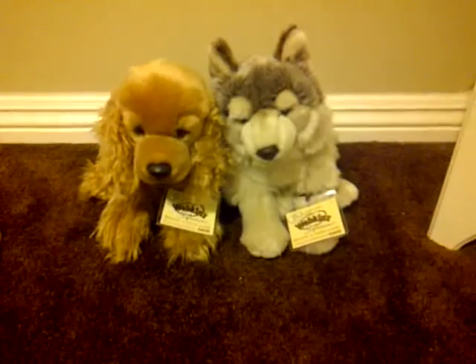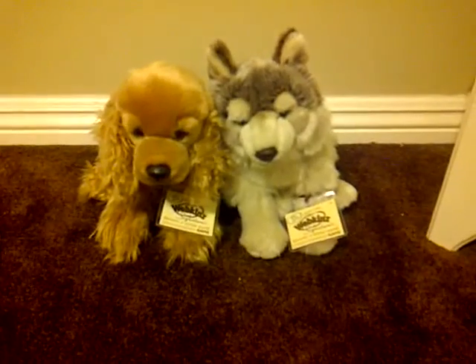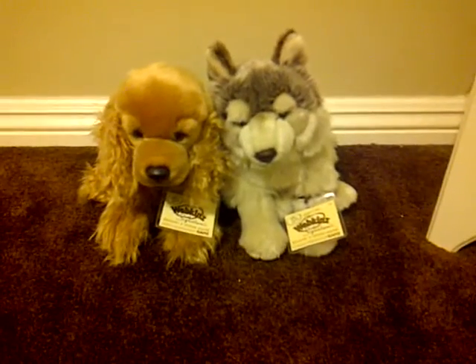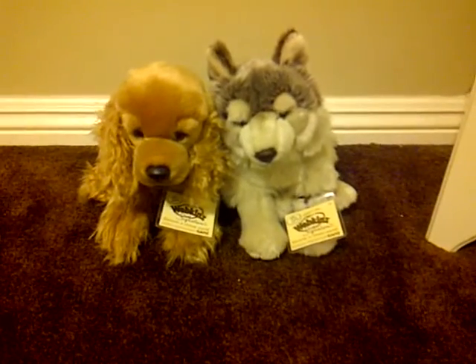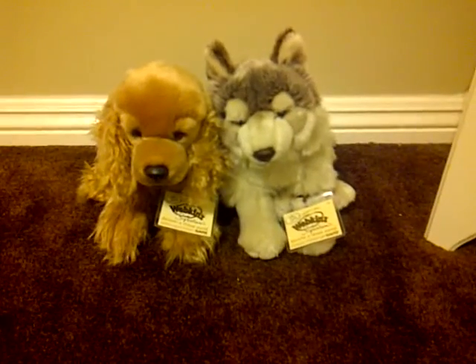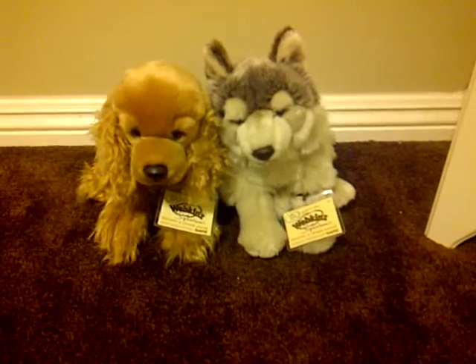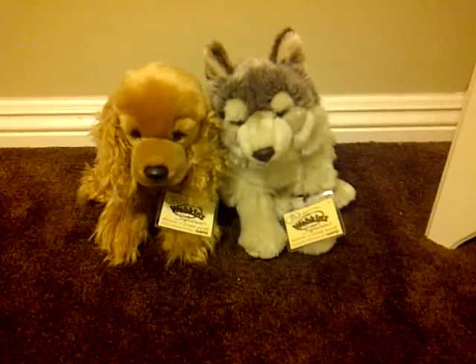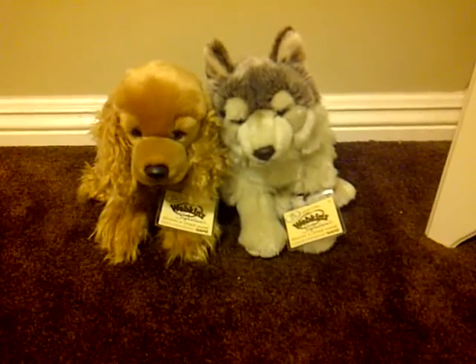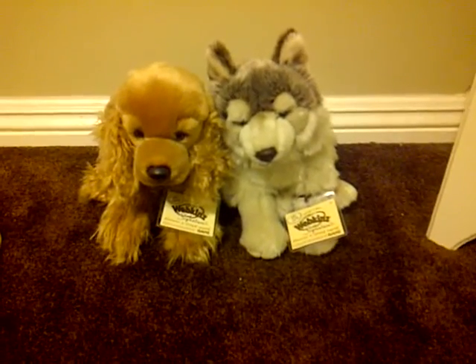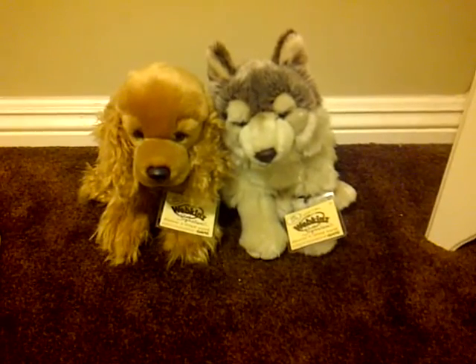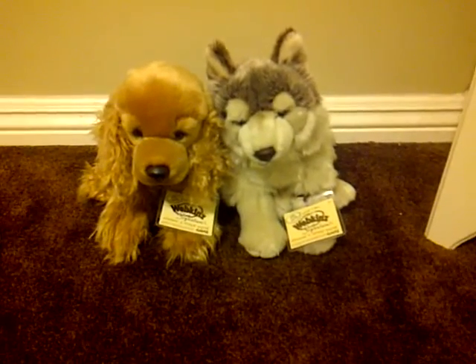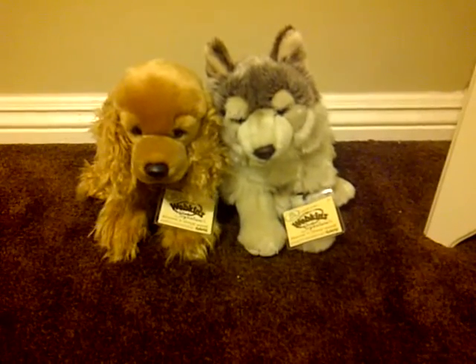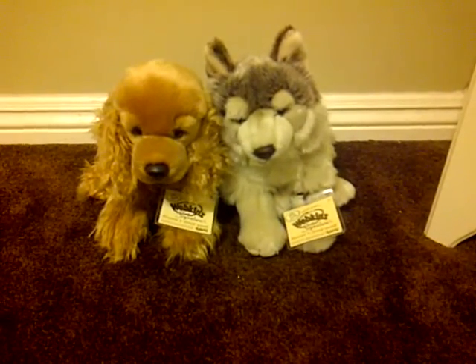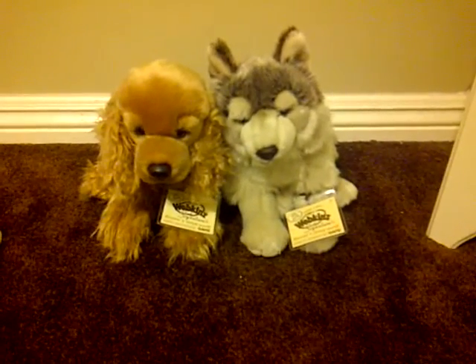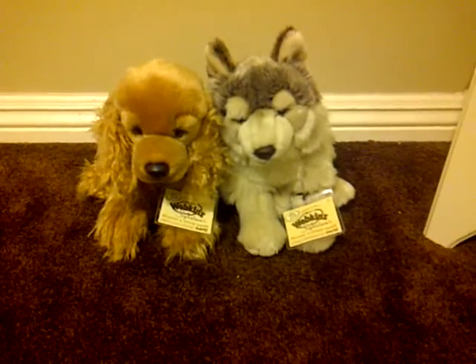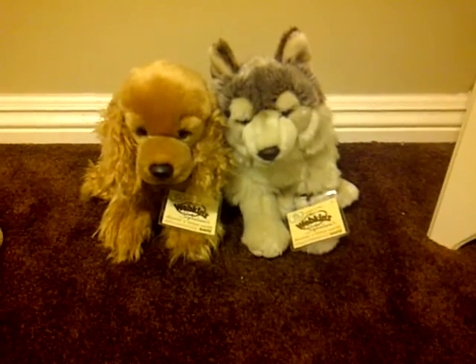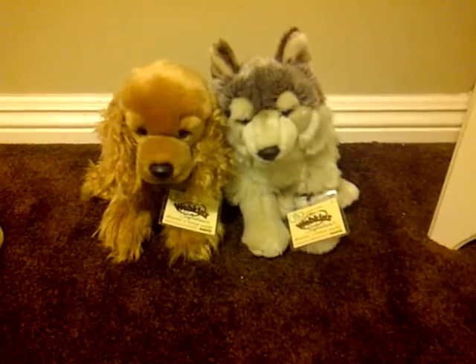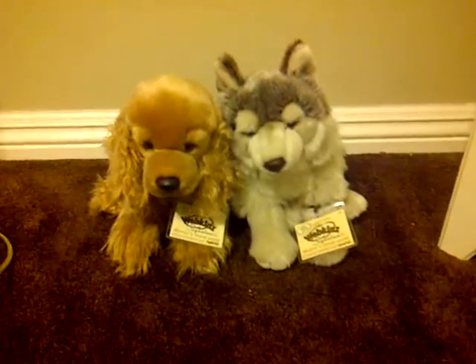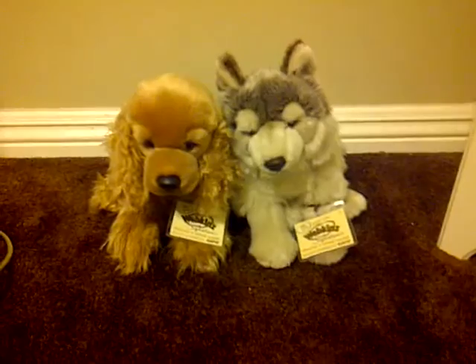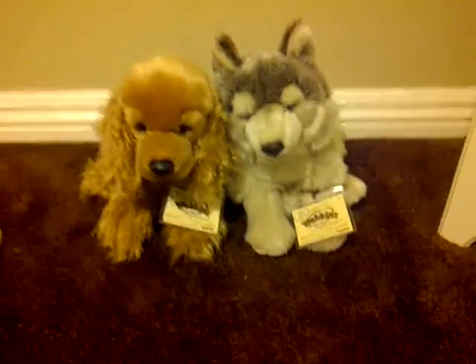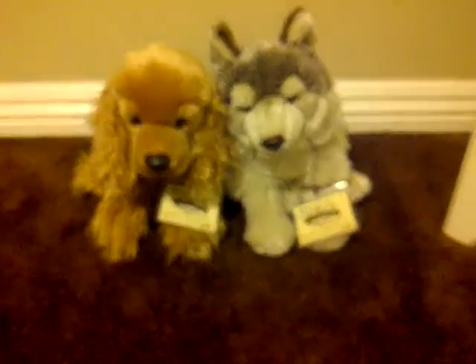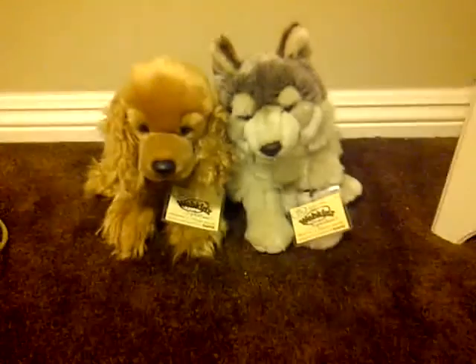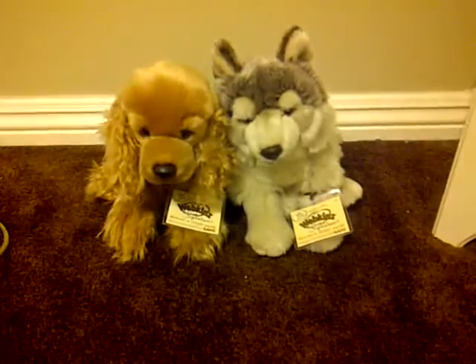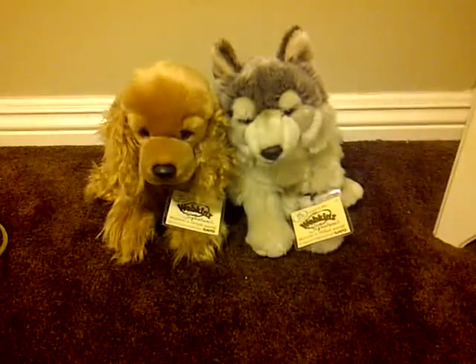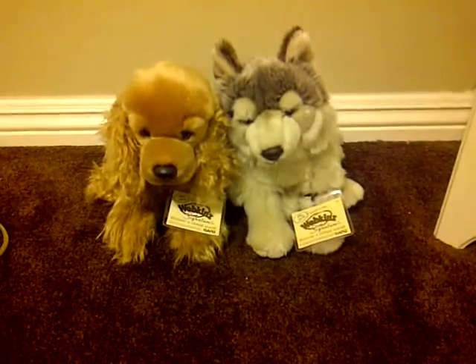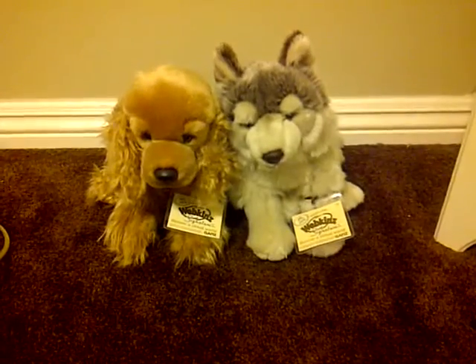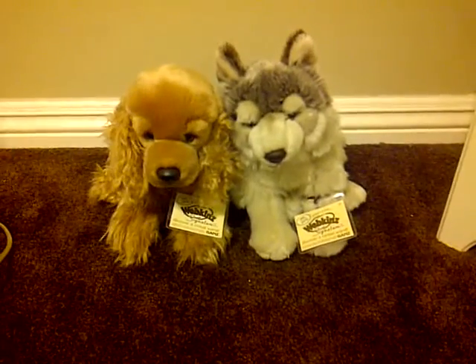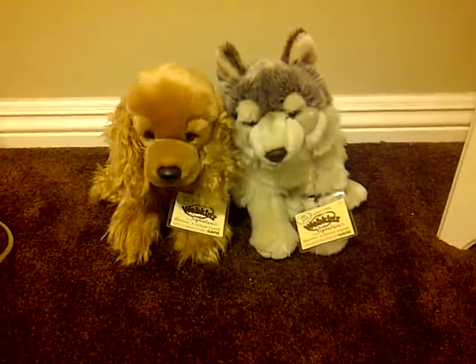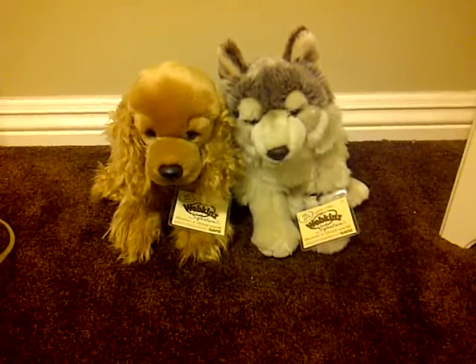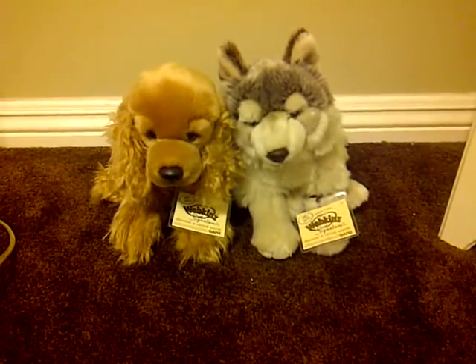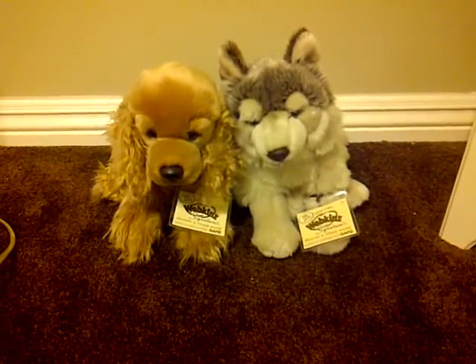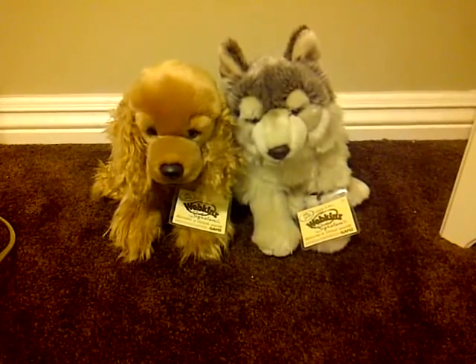Hey guys, I'm really excited because as you can see, I got two new Webkinz. I'm still blown away that I actually got these two because I really wanted them.